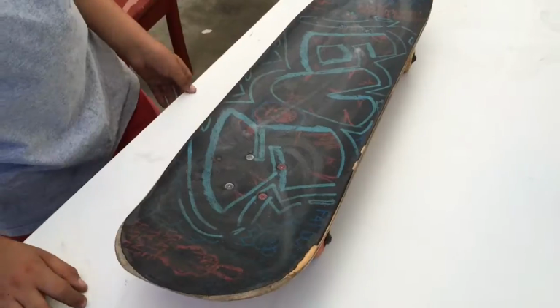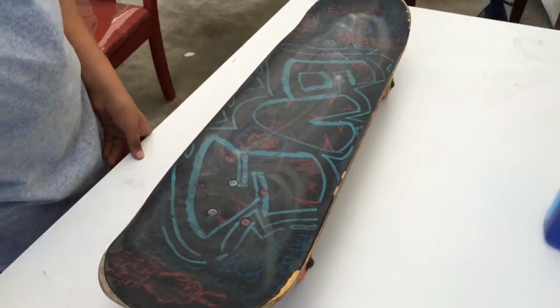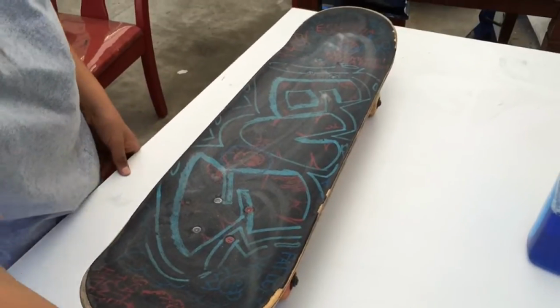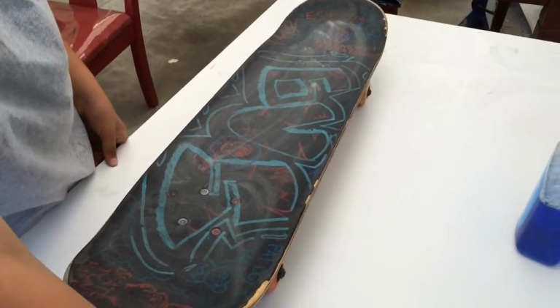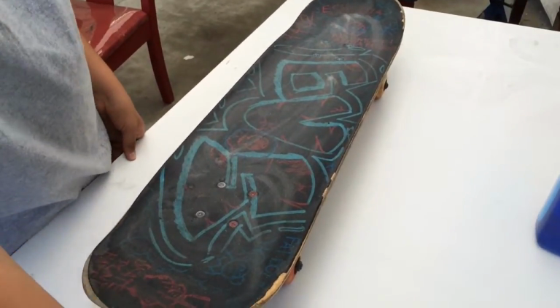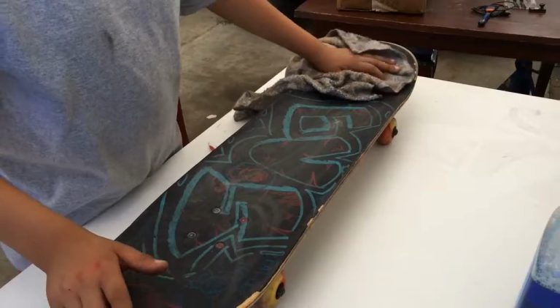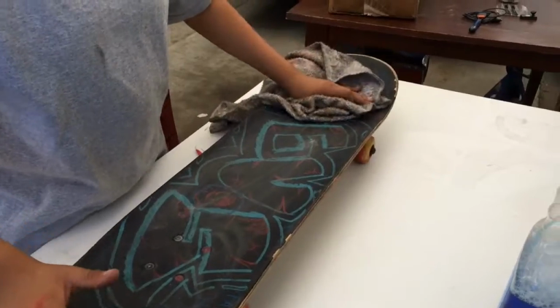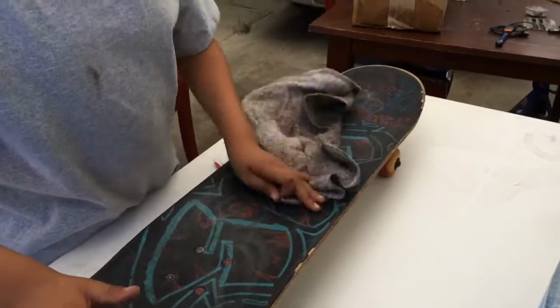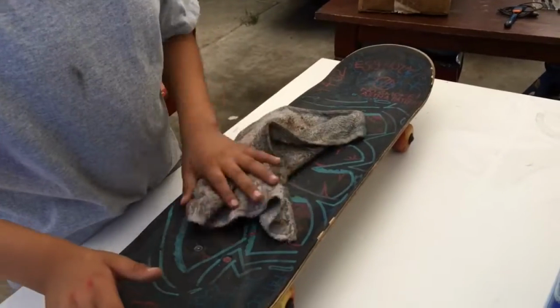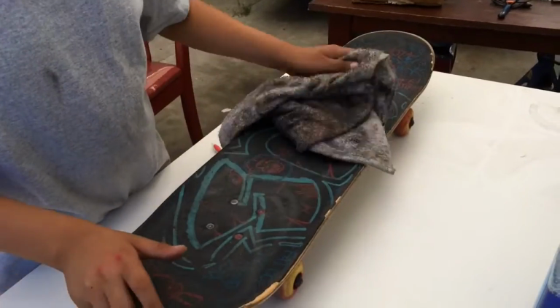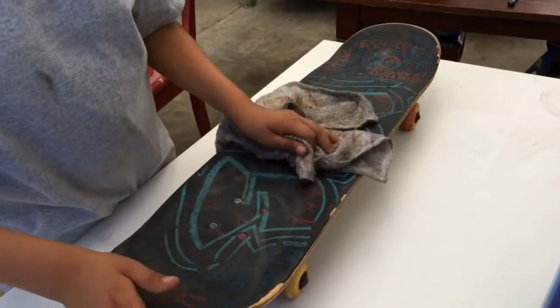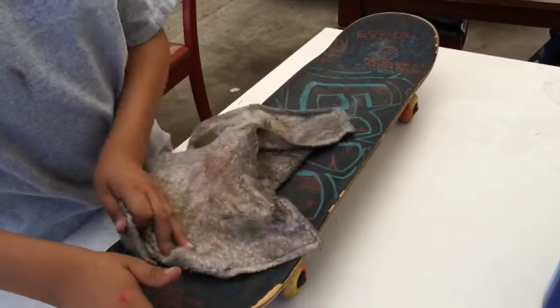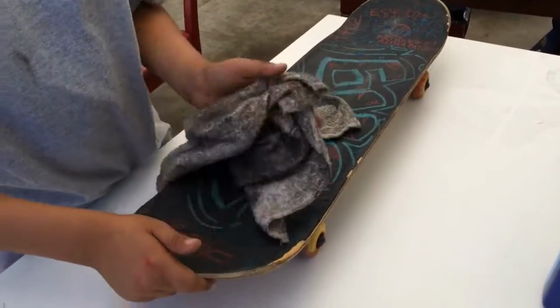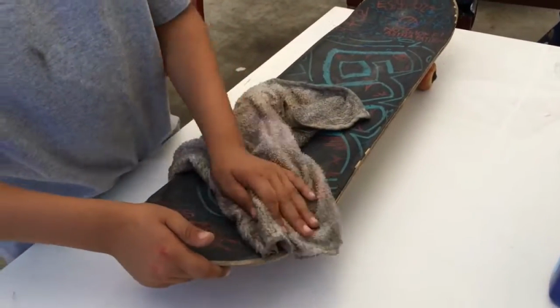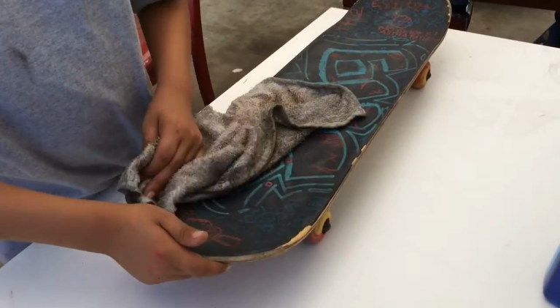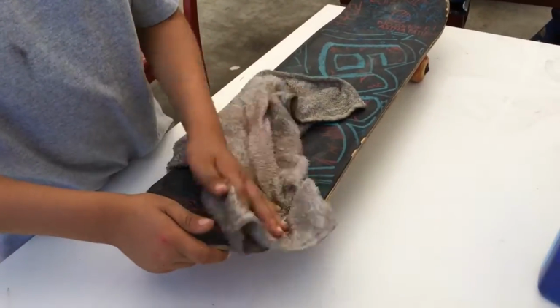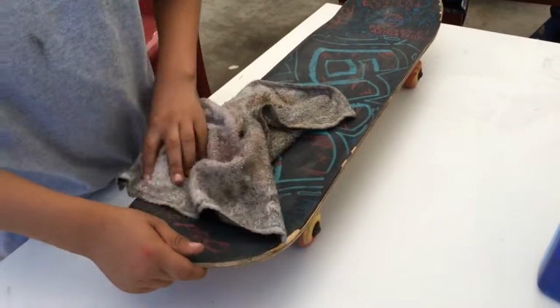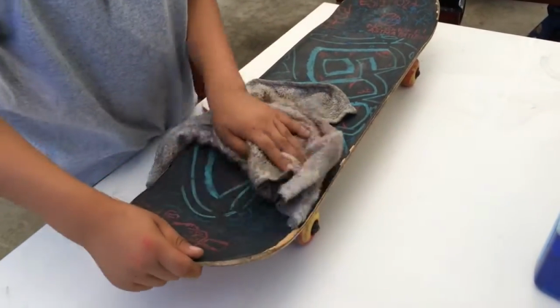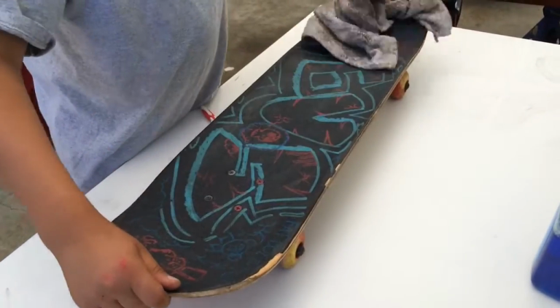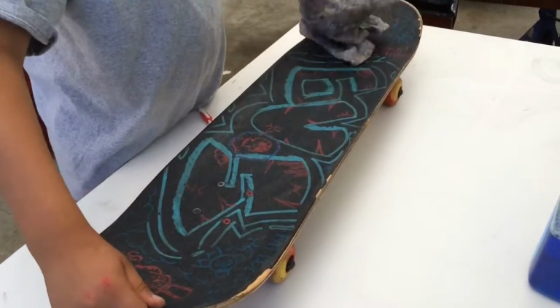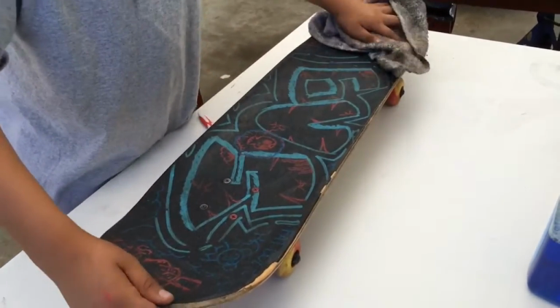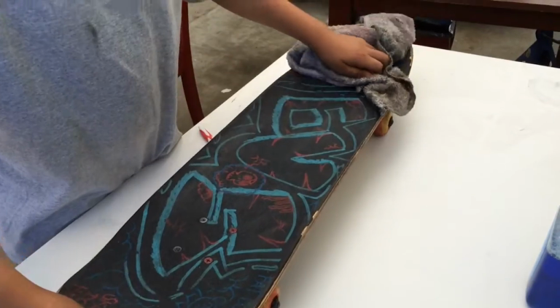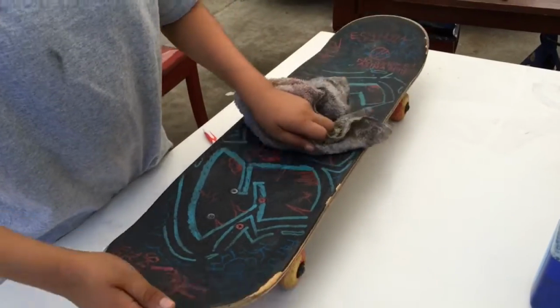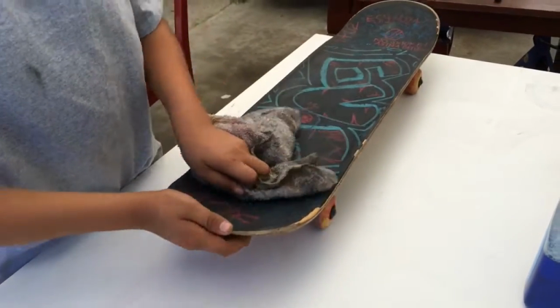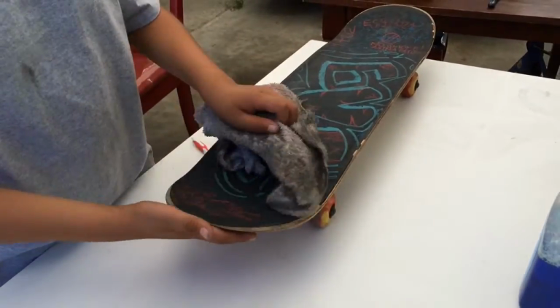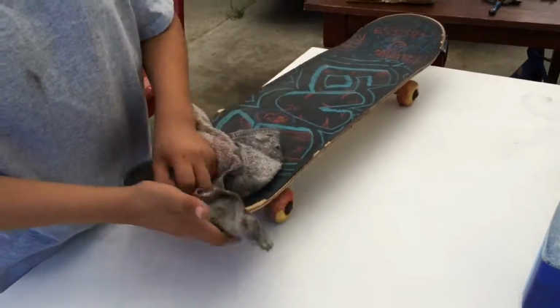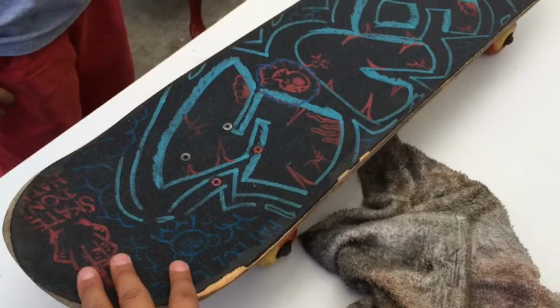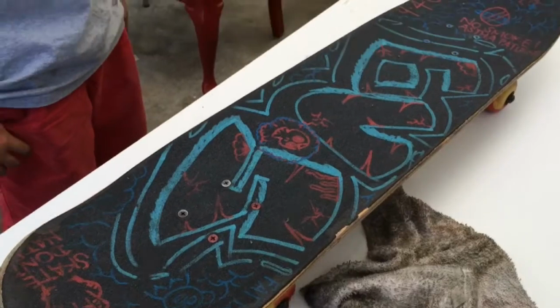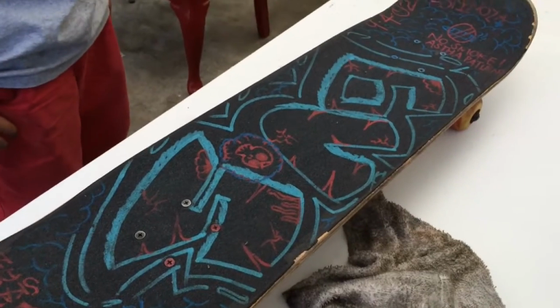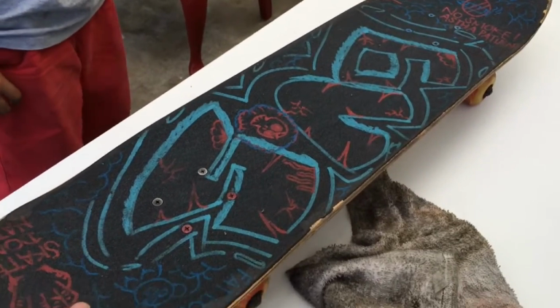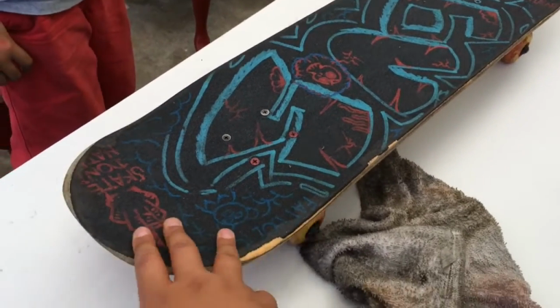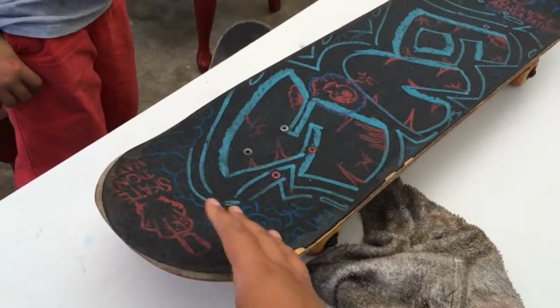Wait one minute, then grab your old rag and start wiping it clean. Wait one more minute before riding your board because it's wet.